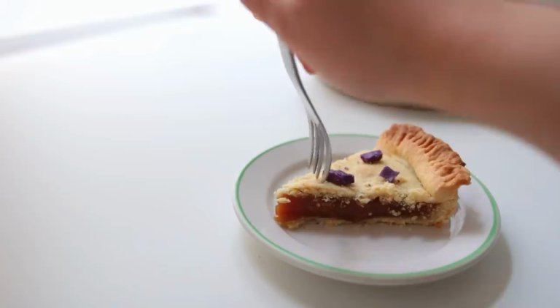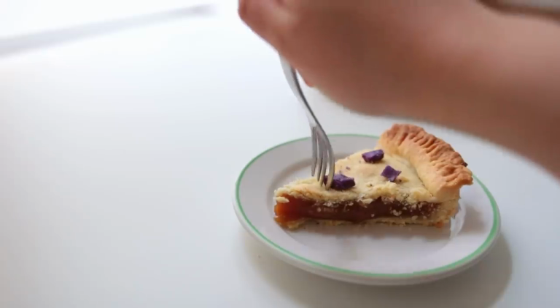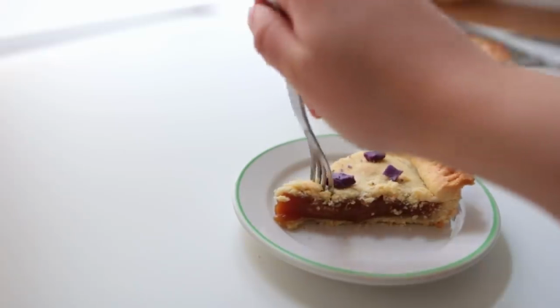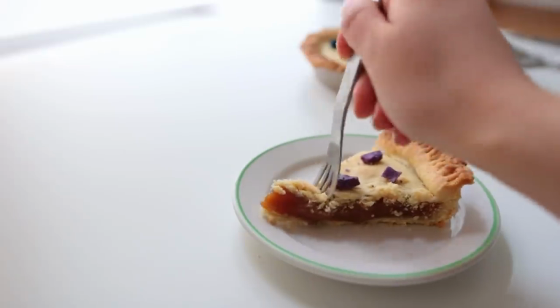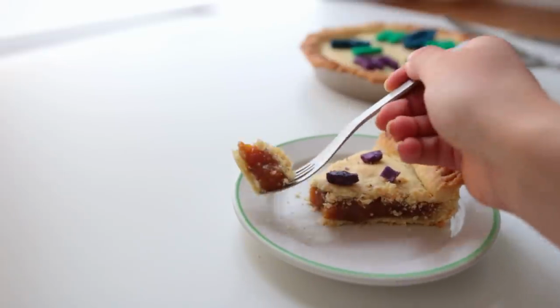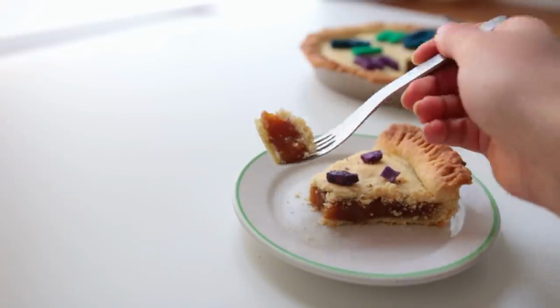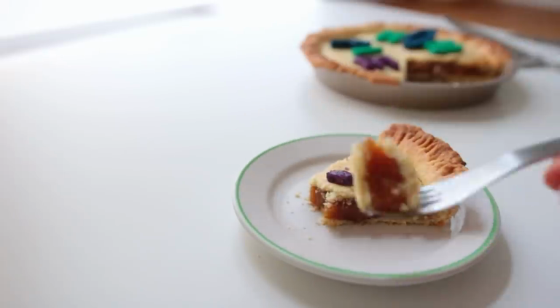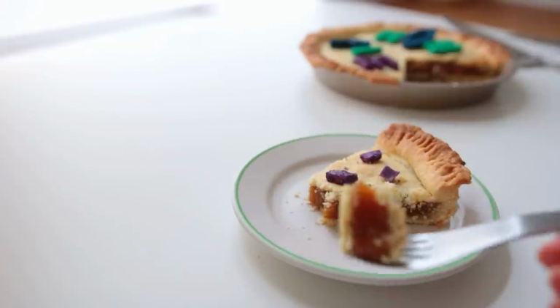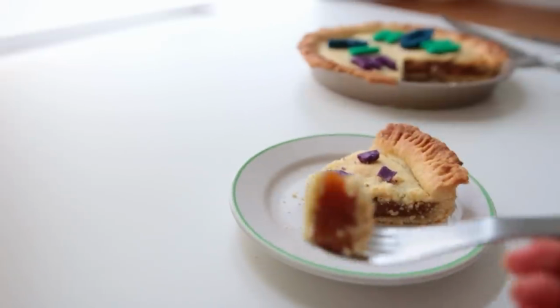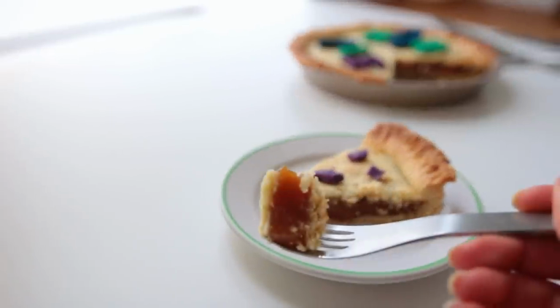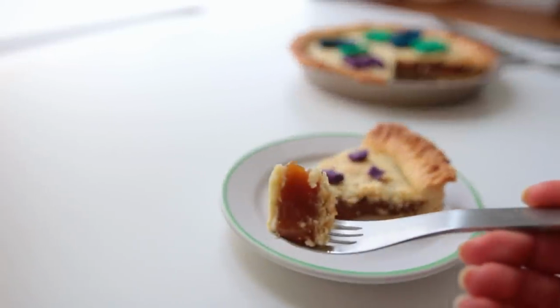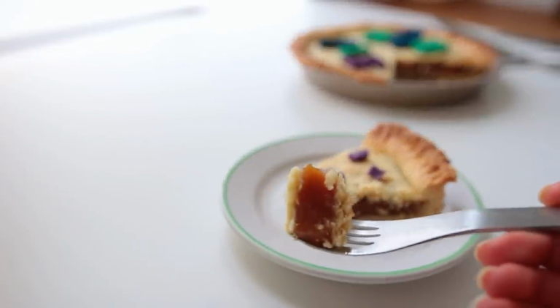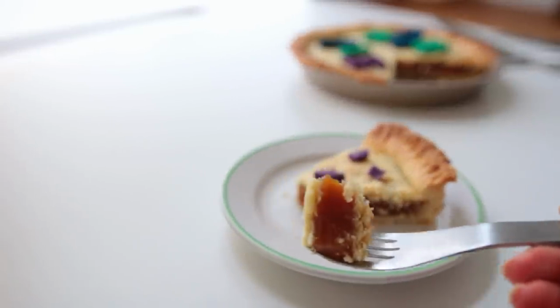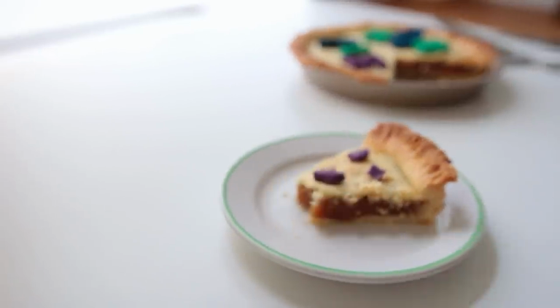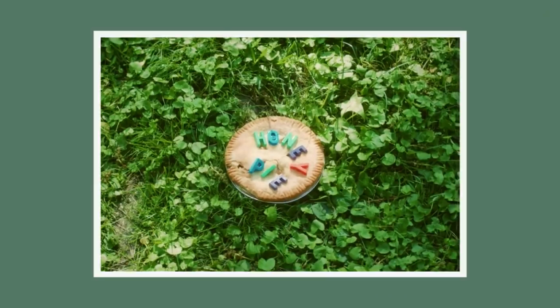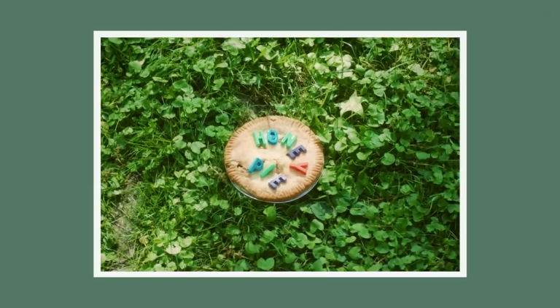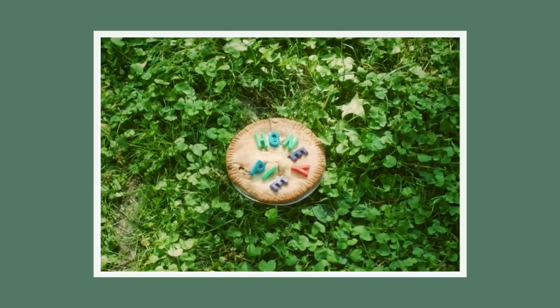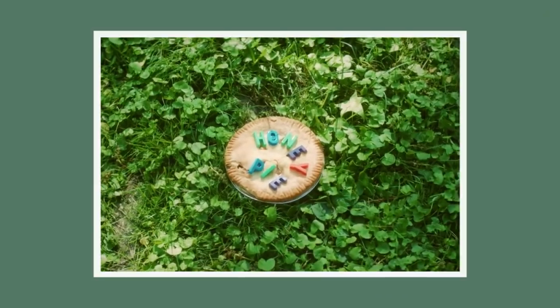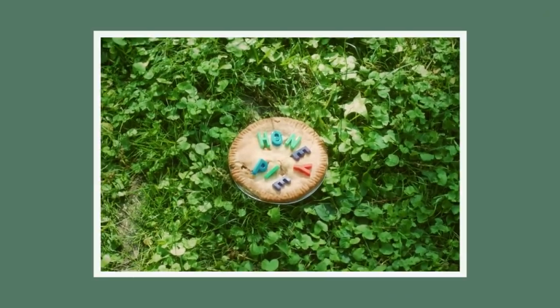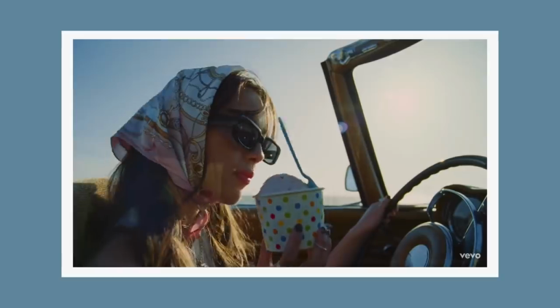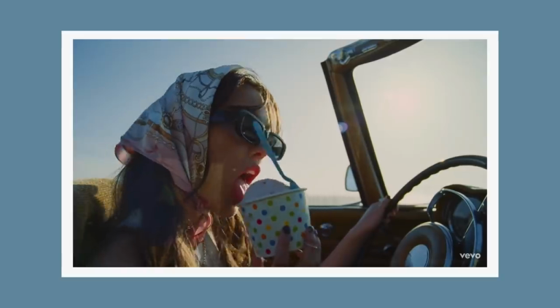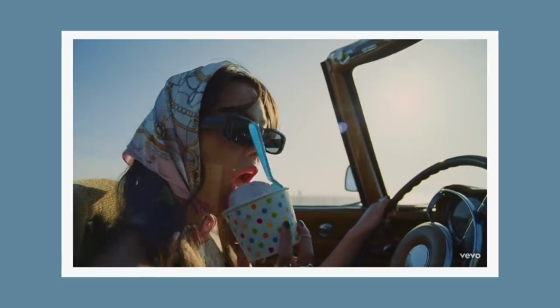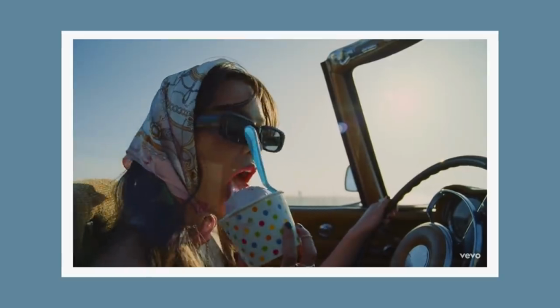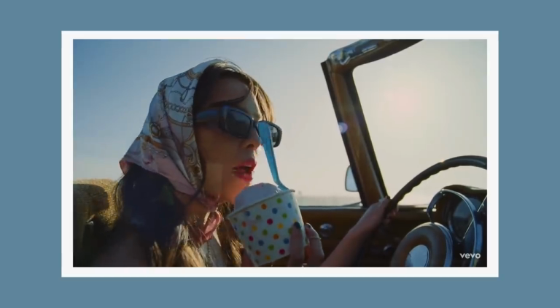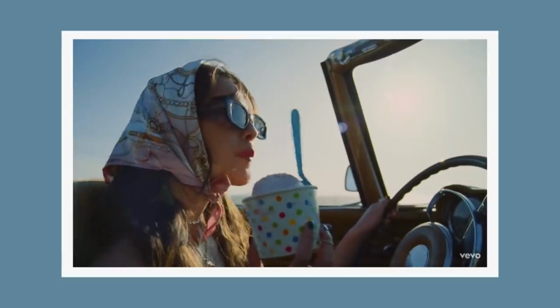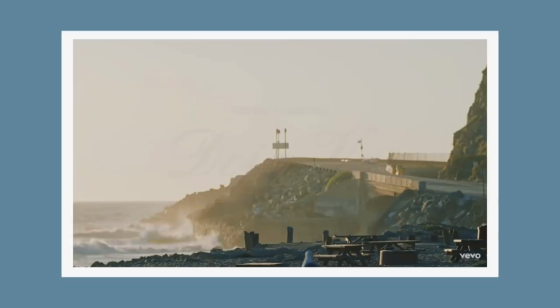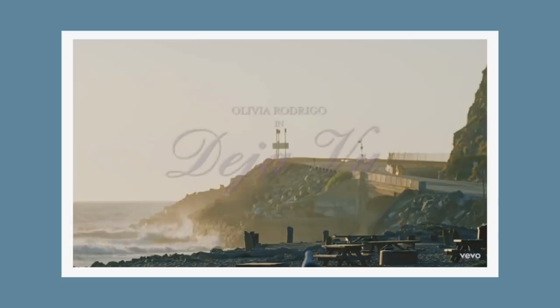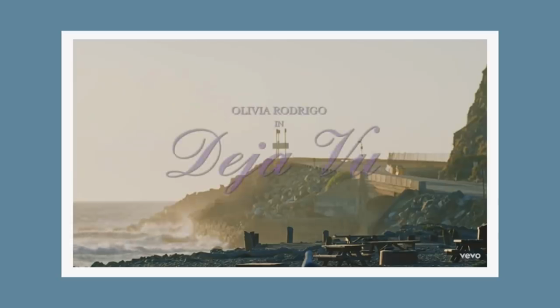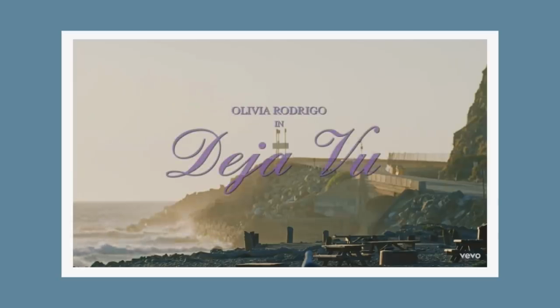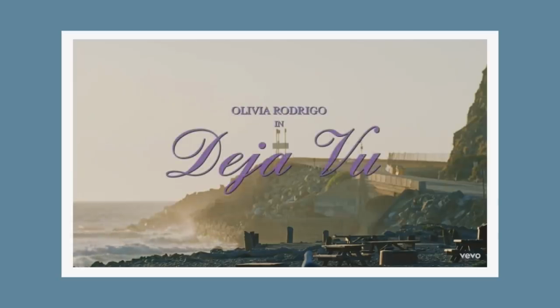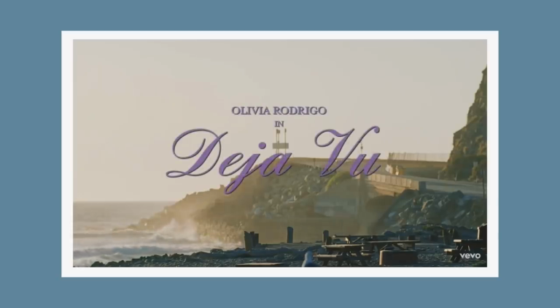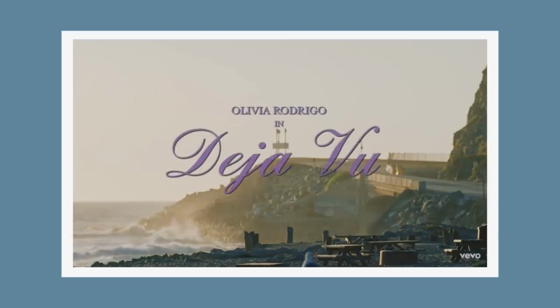I would highly recommend you to try this cake — it tastes a lot like caramel pie, if that's a thing. You can skip the letters. Let's move on to song number three: Deja Vu by Olivia Rodrigo.